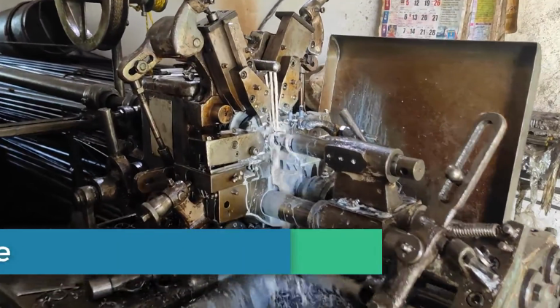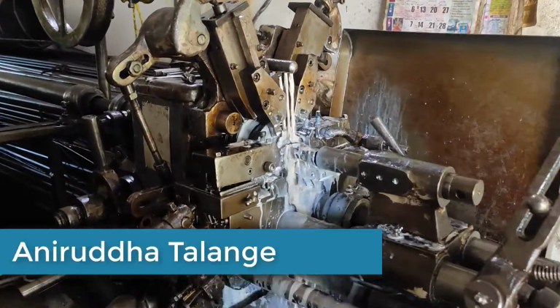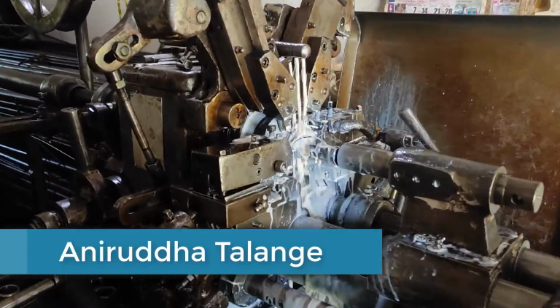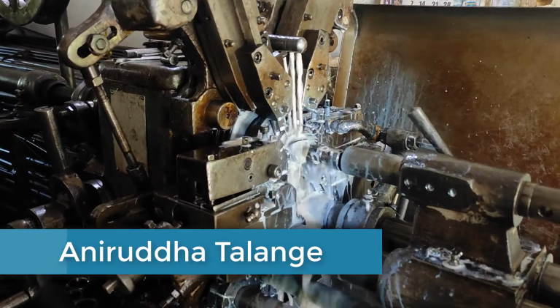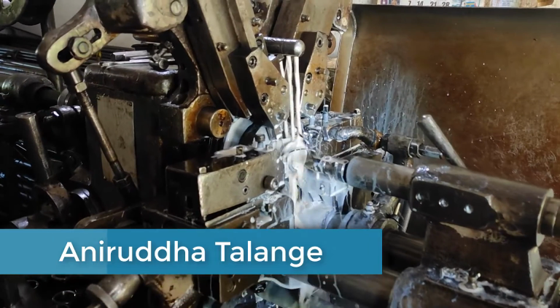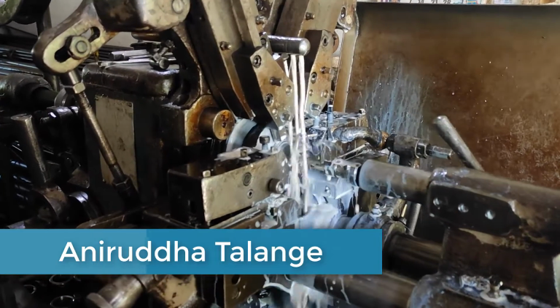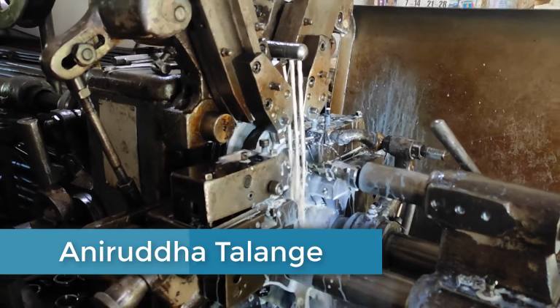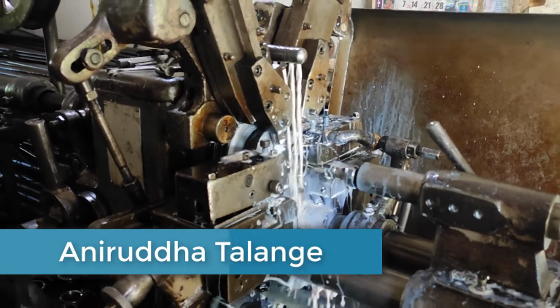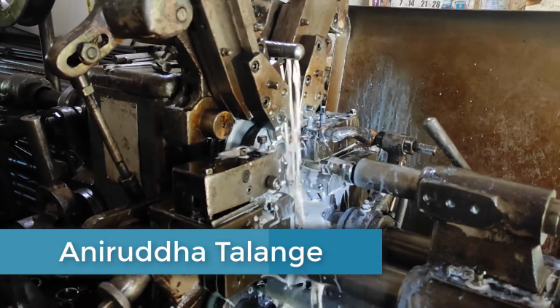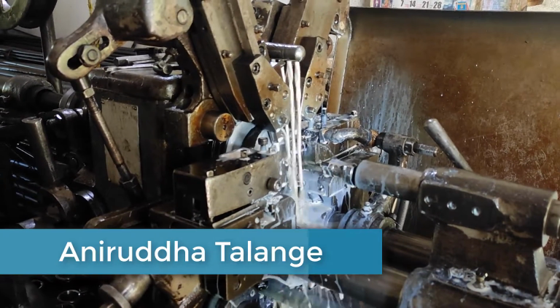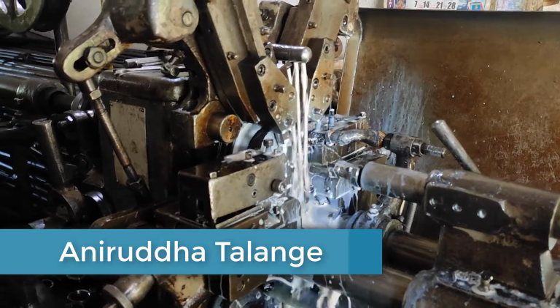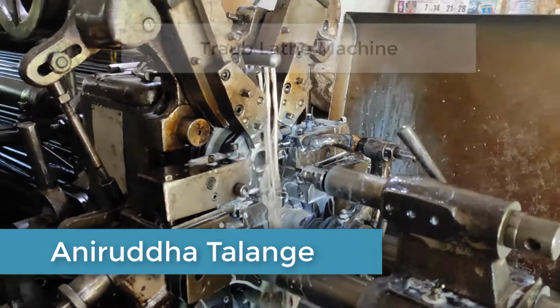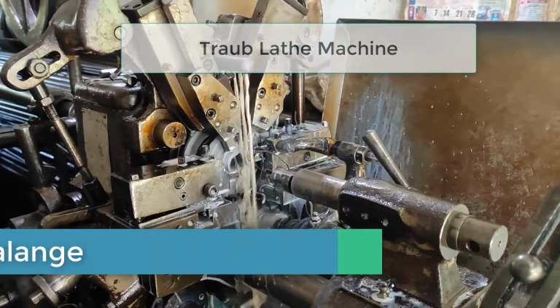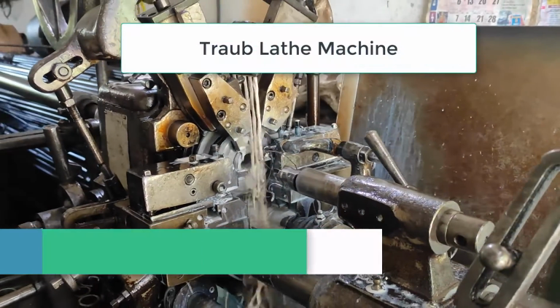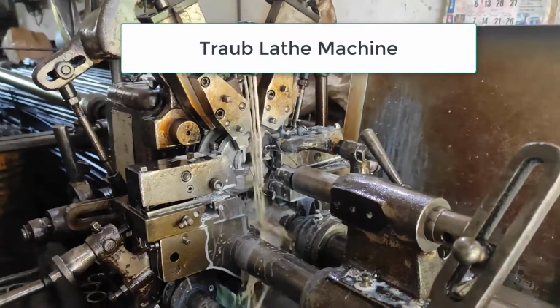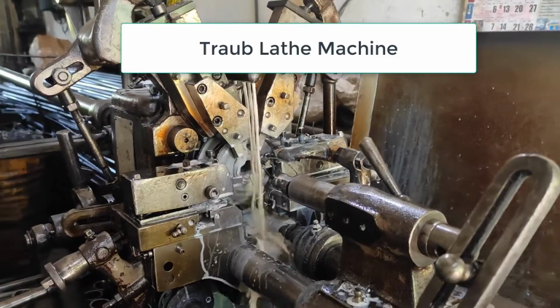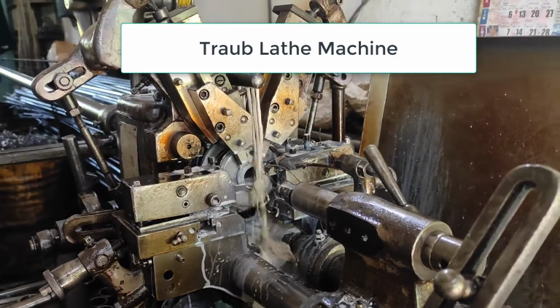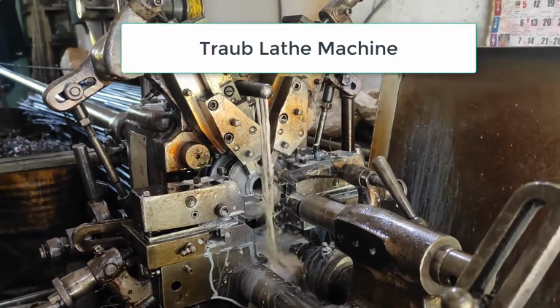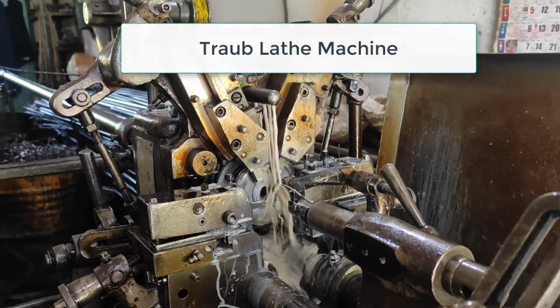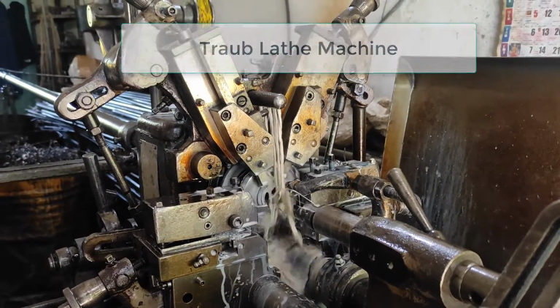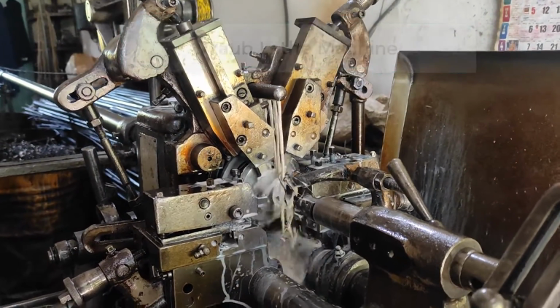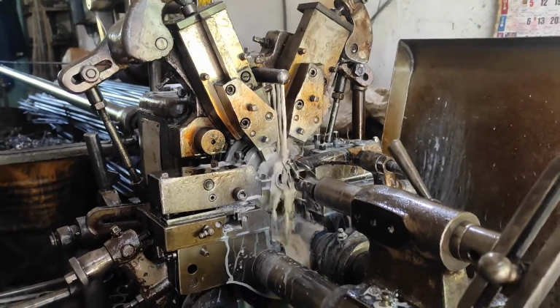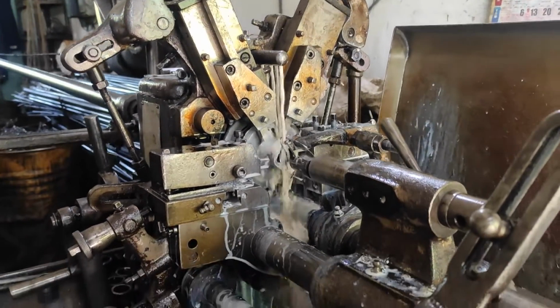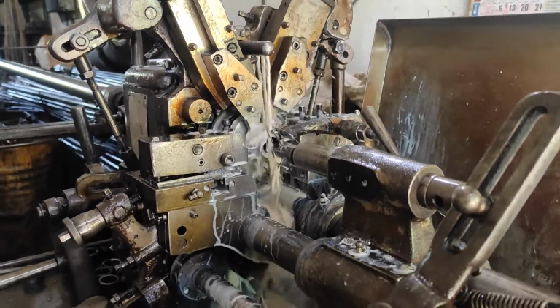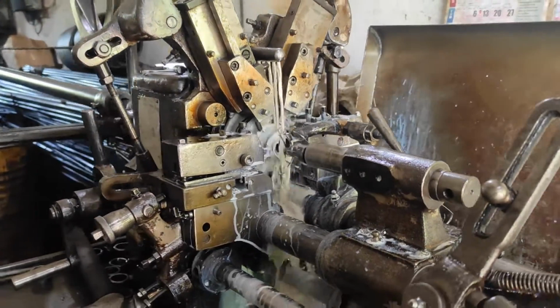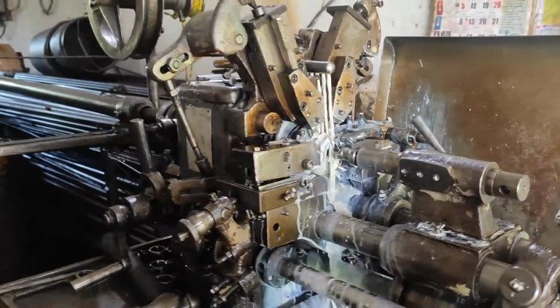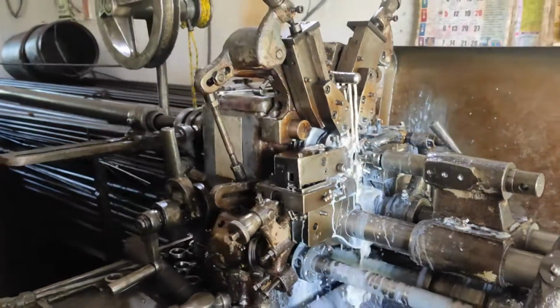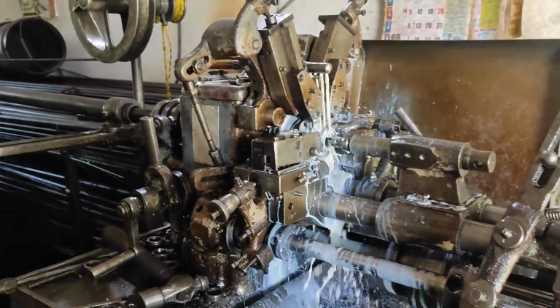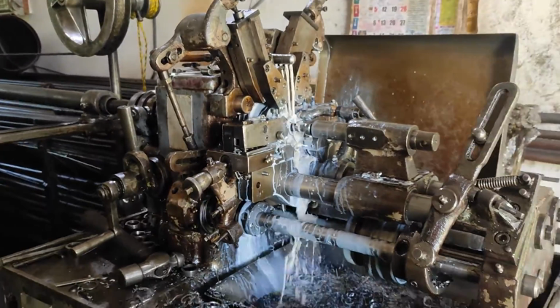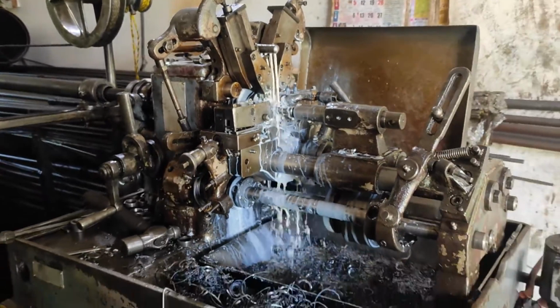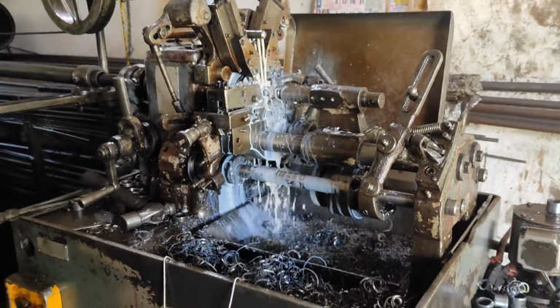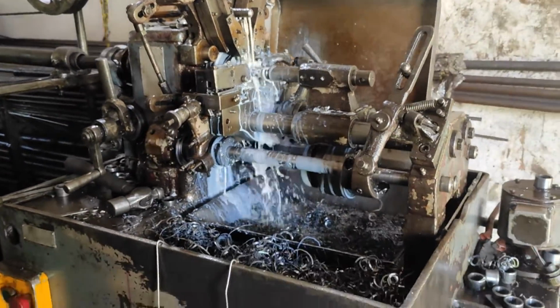Hello everyone, welcome back to my YouTube channel. In this video I'll be showing you about the raw blade machine, the process carried out on this machine, as well as the mechanism and the final product from the raw material and its packaging.